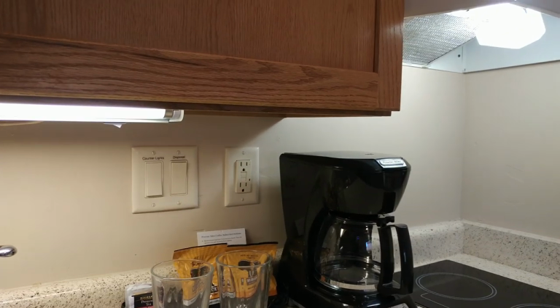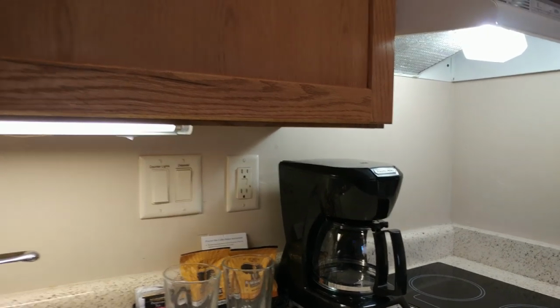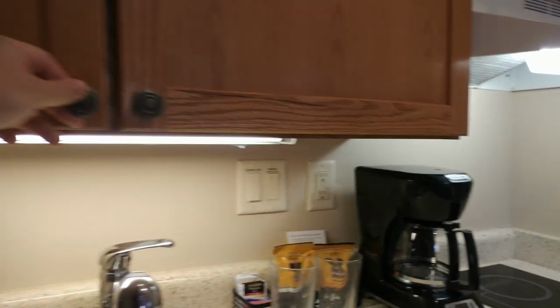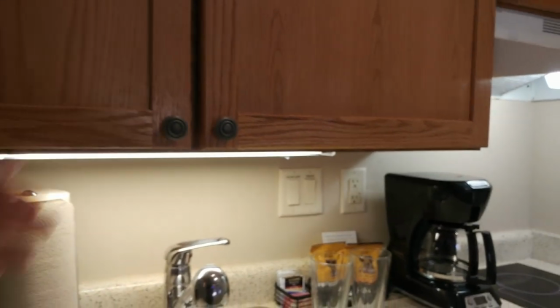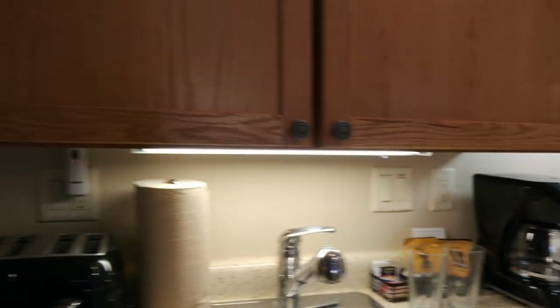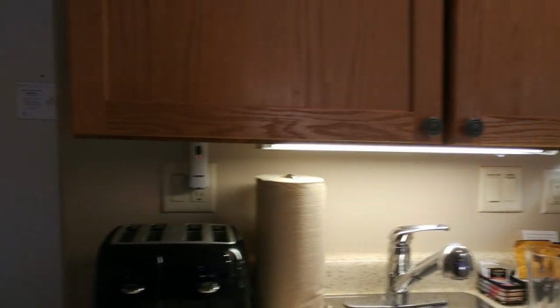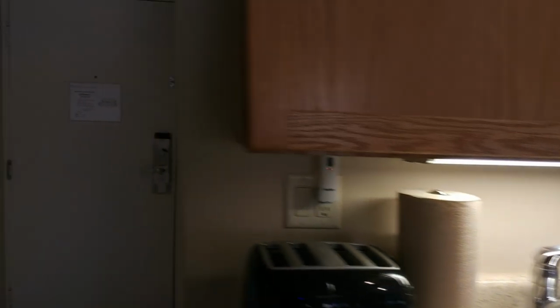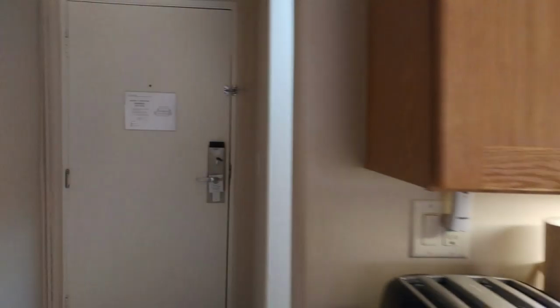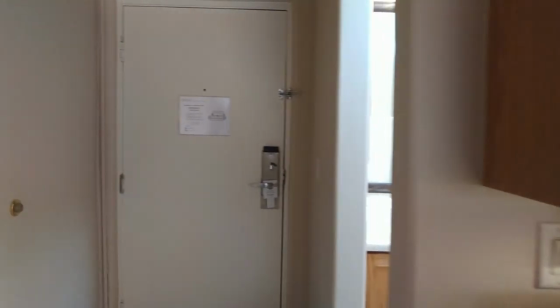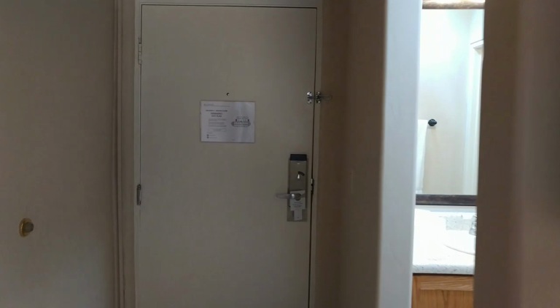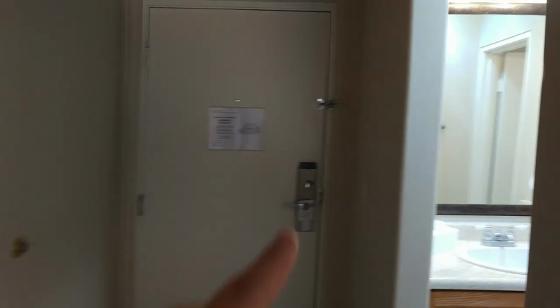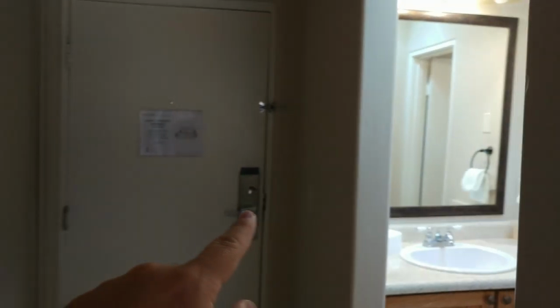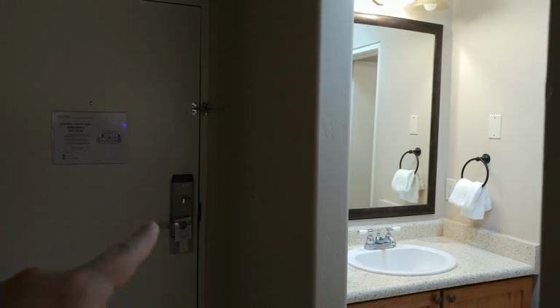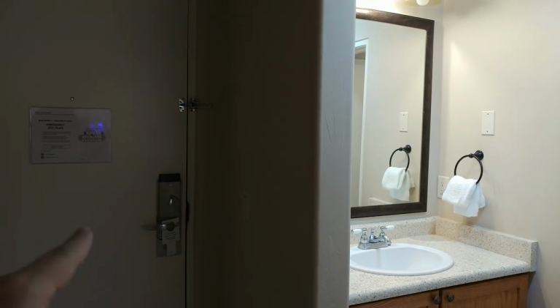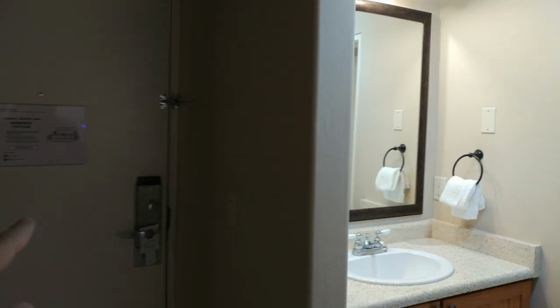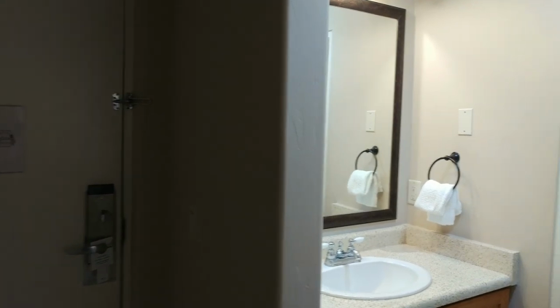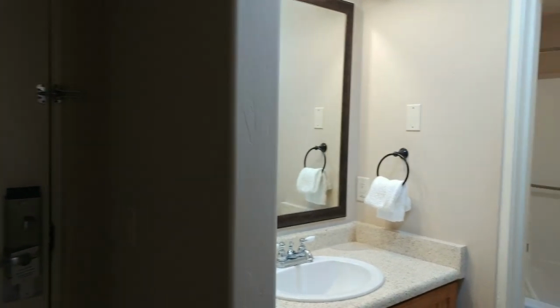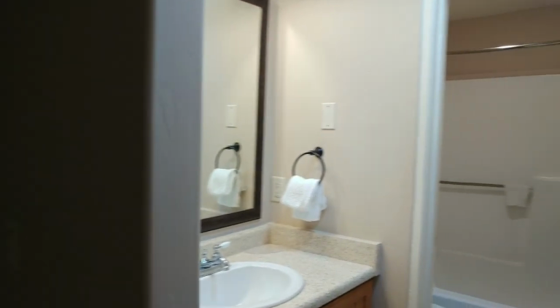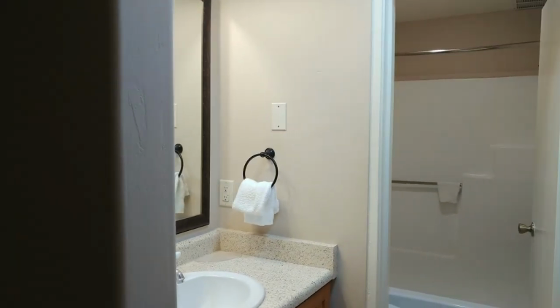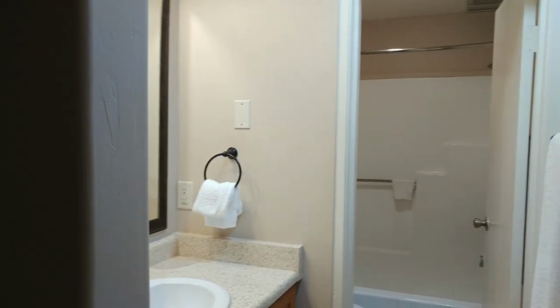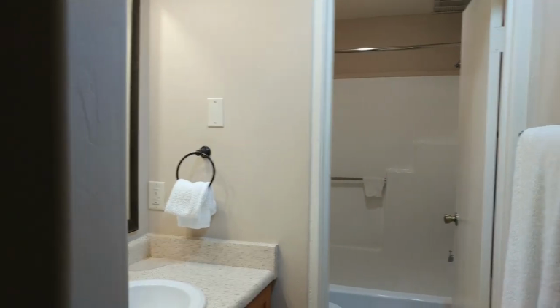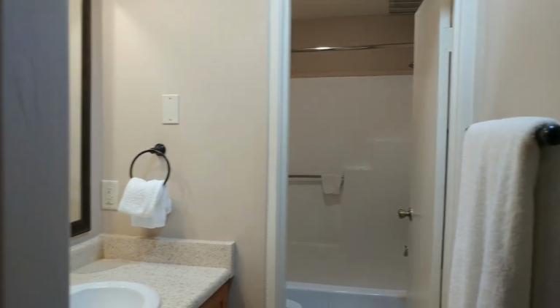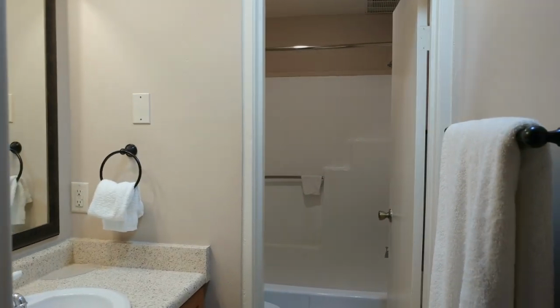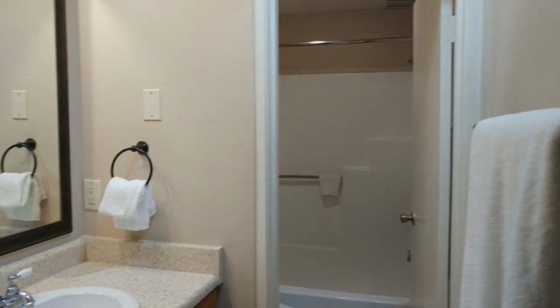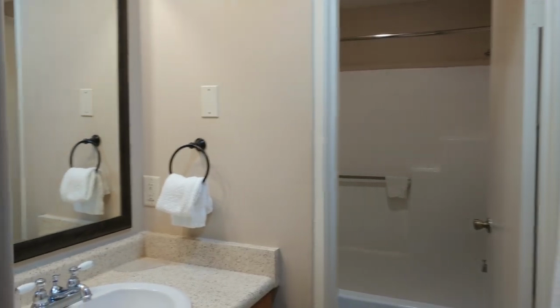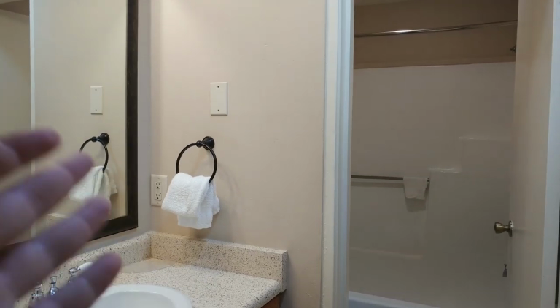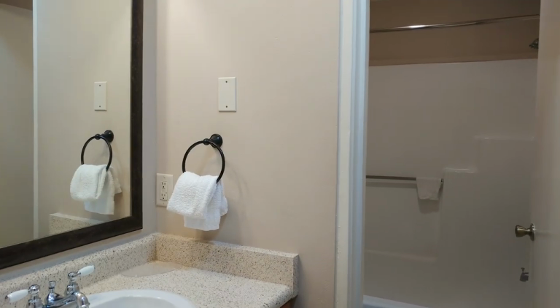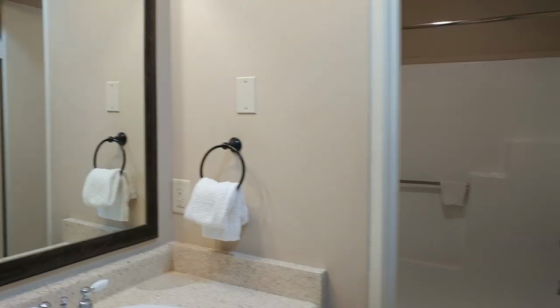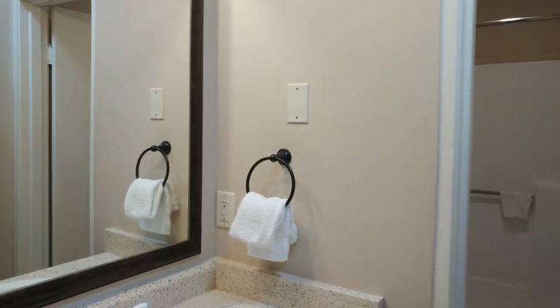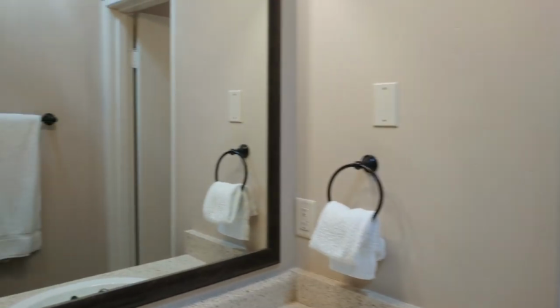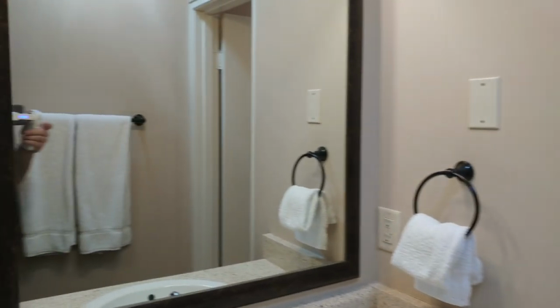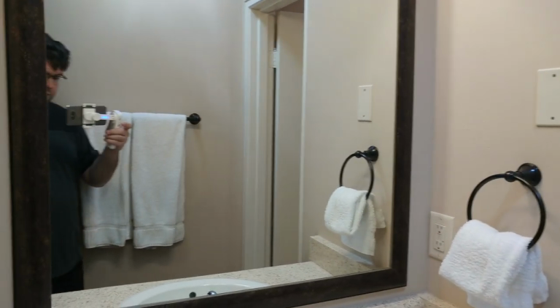There's also a toaster. Over here there's another entrance and exit that goes out on the upper level of the community here at the resort, and then the bathroom, which looks pretty much the same as what you saw downstairs.